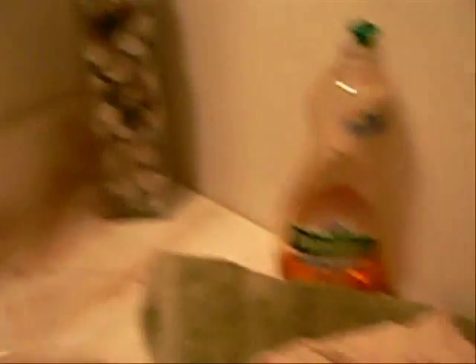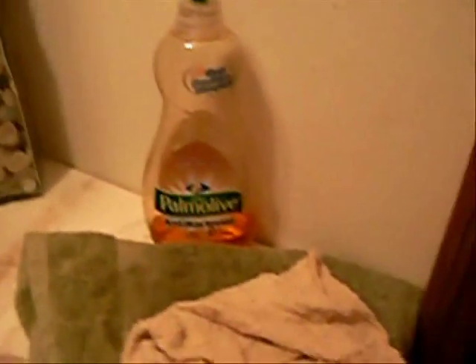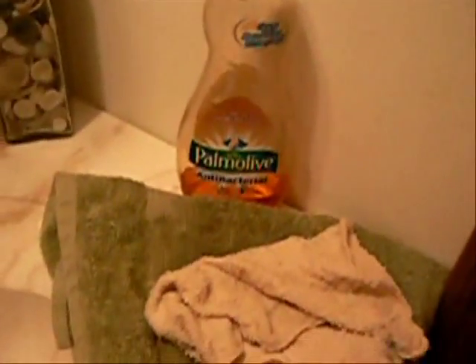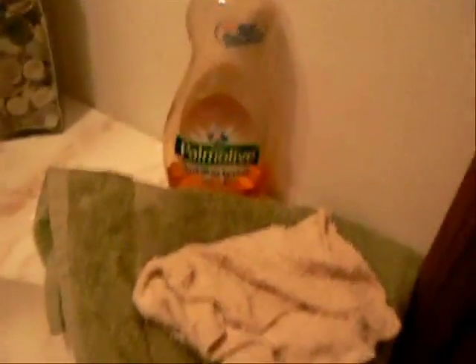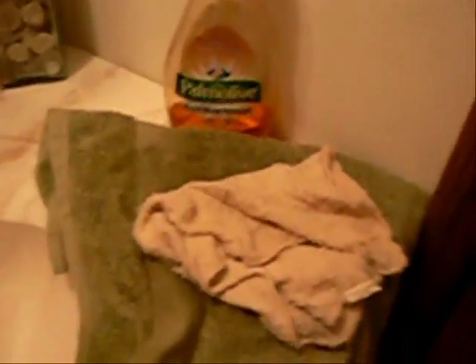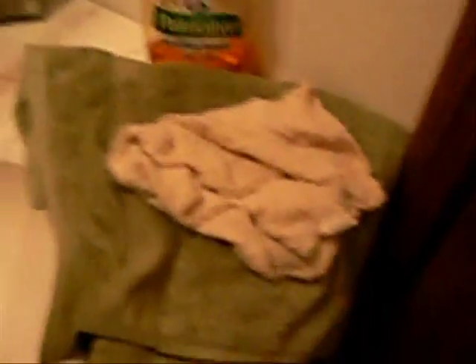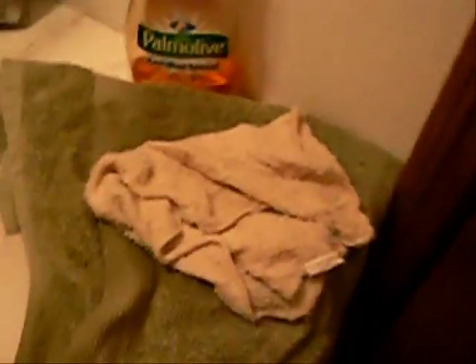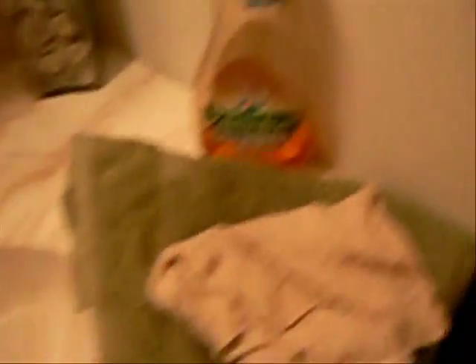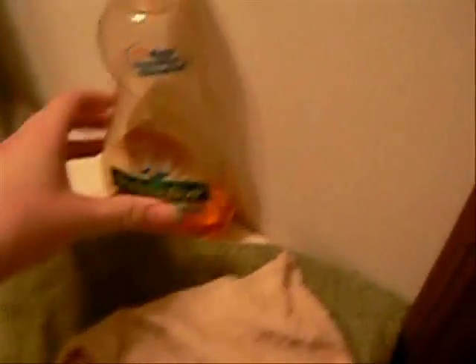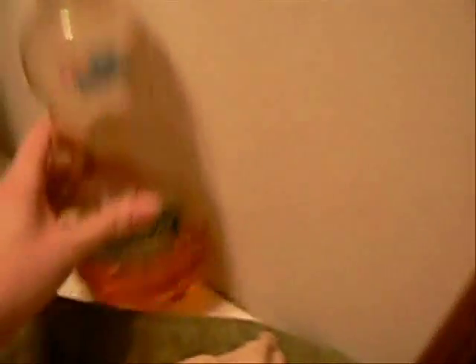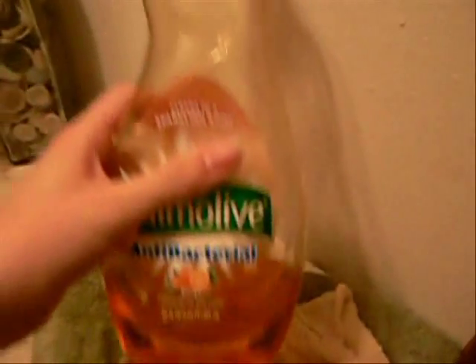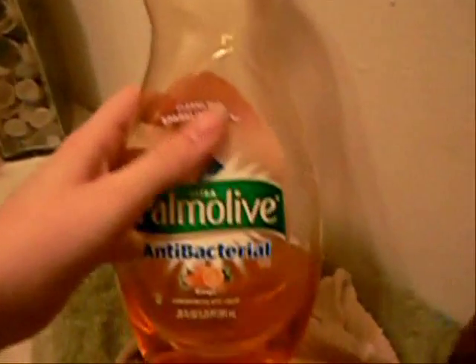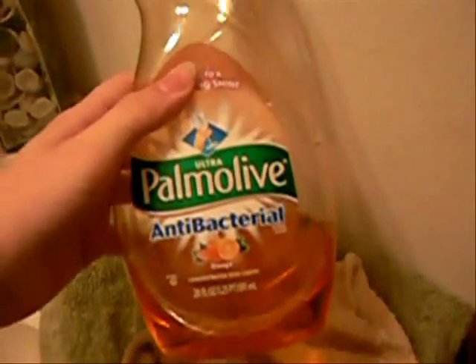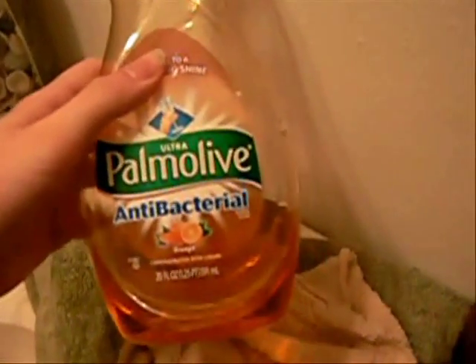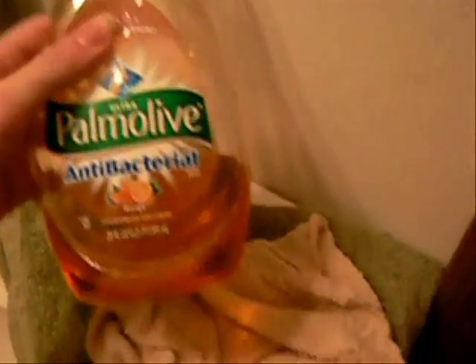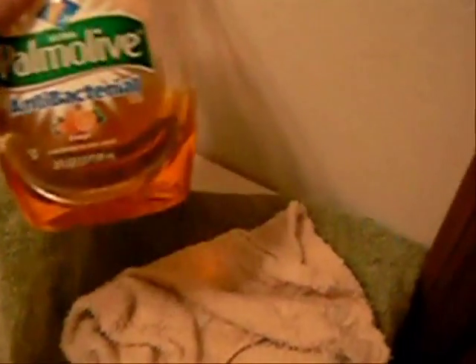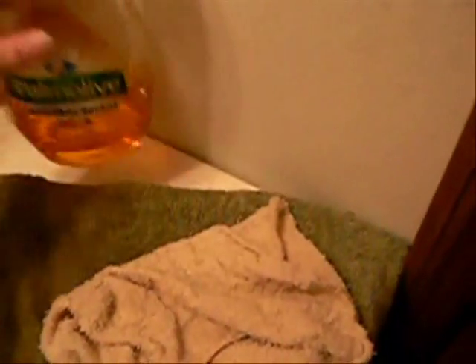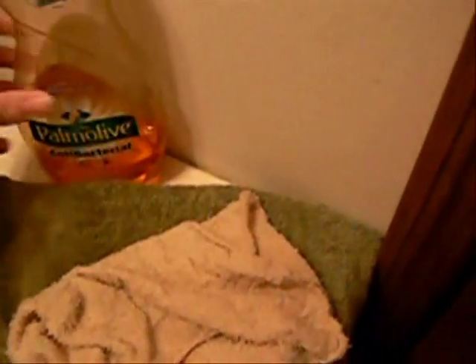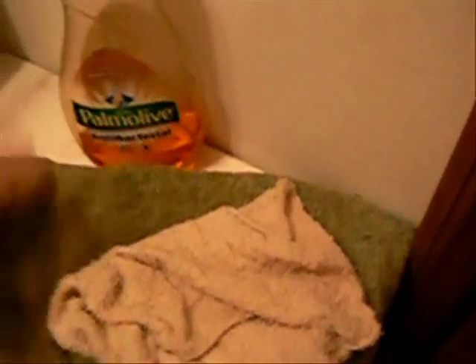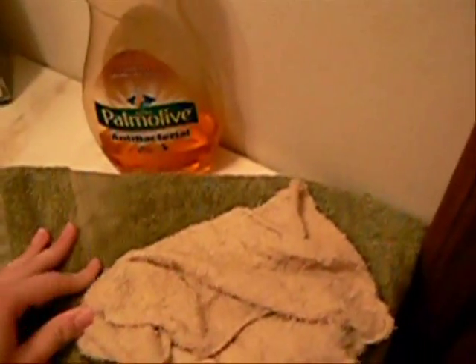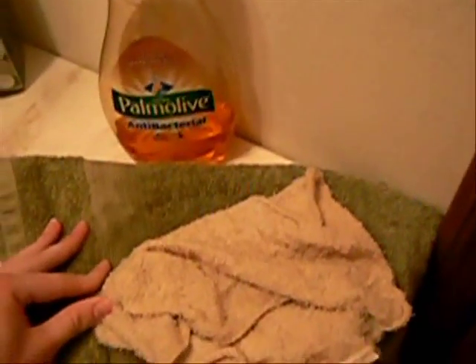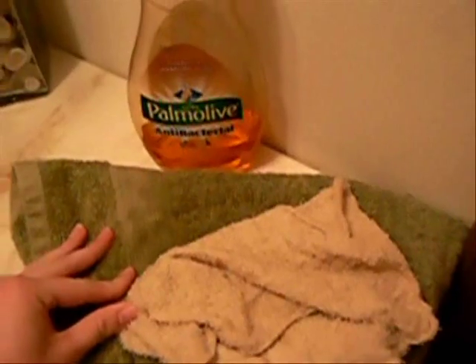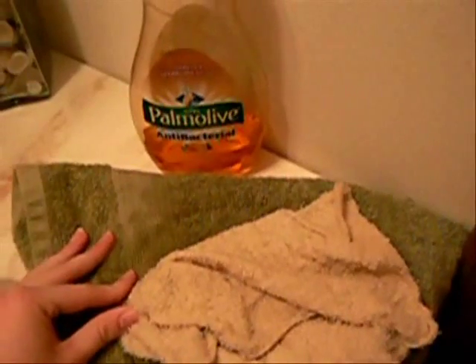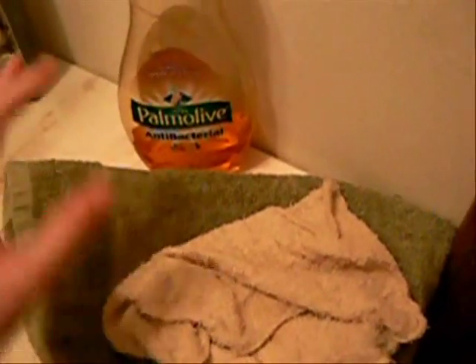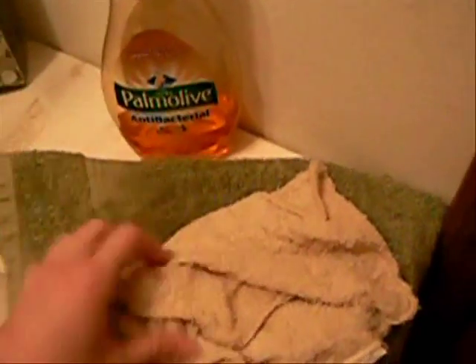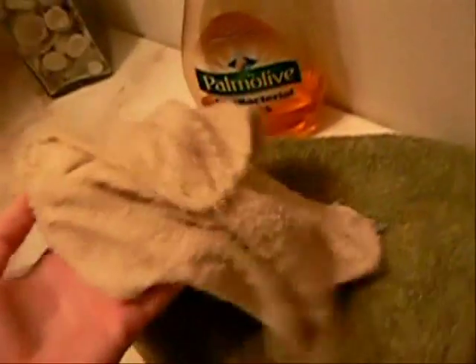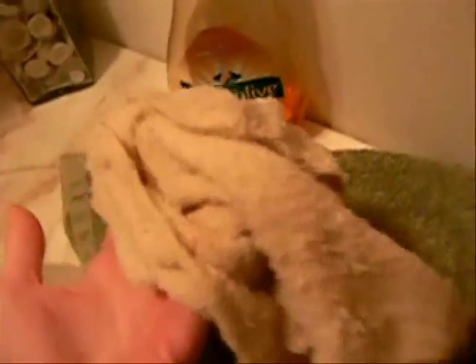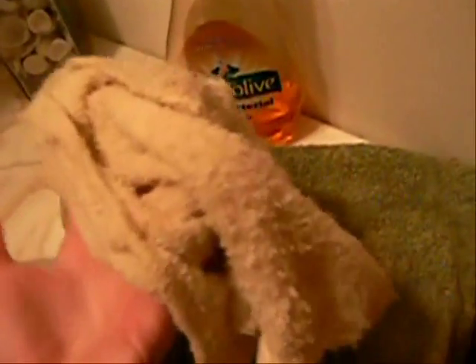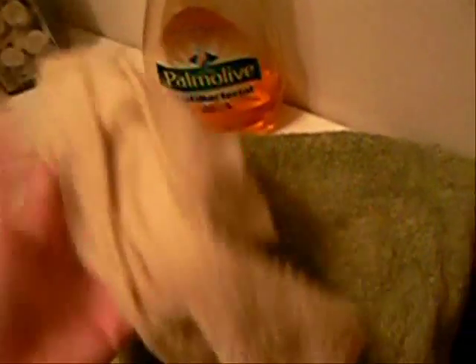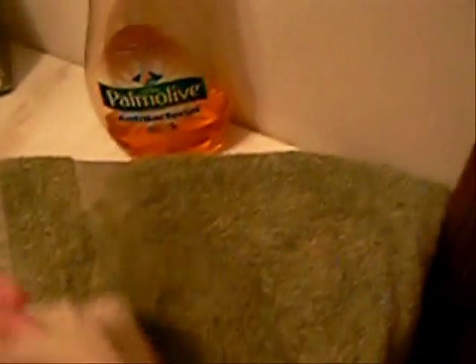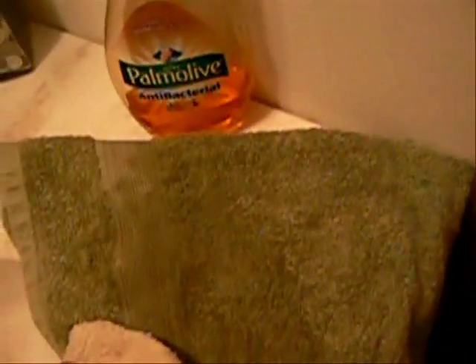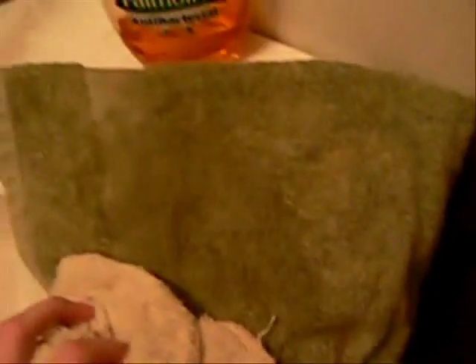What you need is just some dishwashing soap, a rag, and a towel.